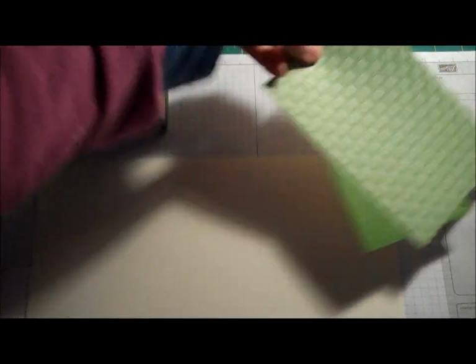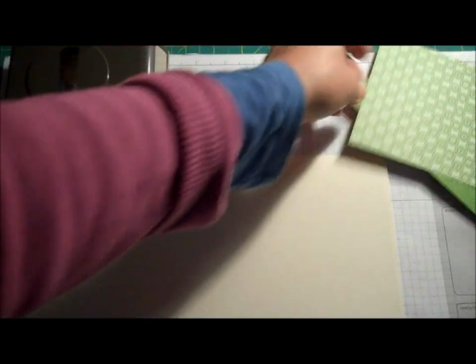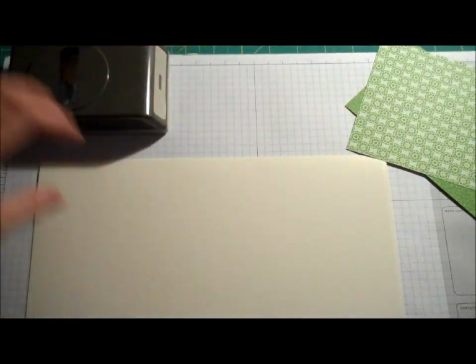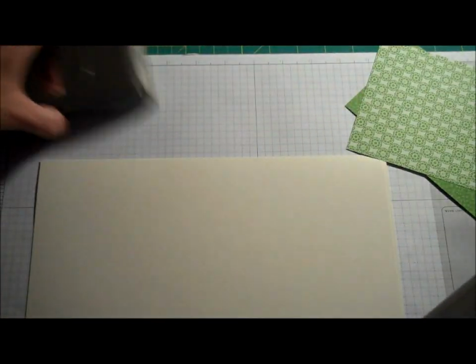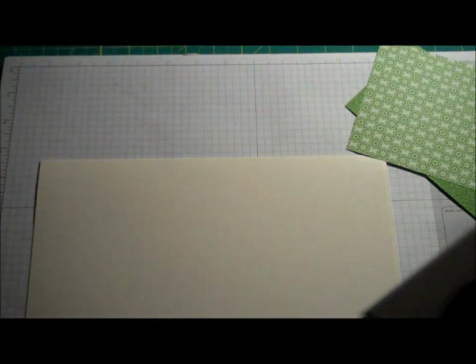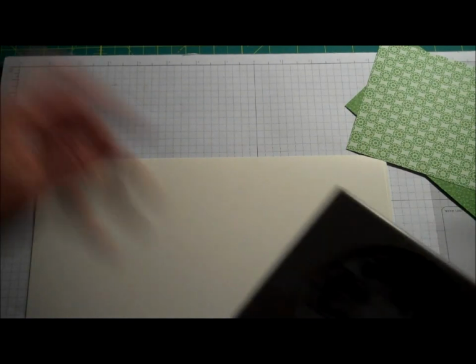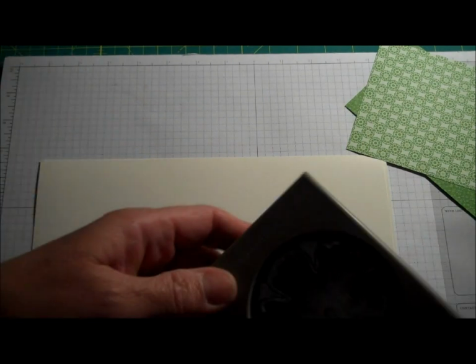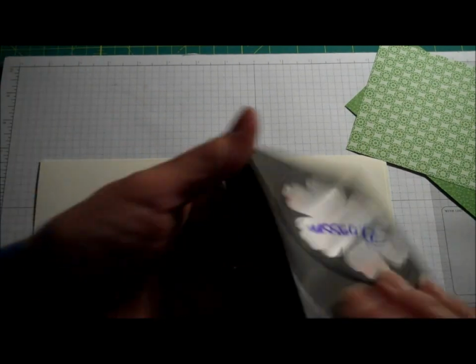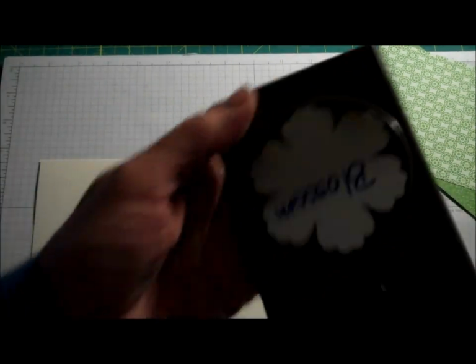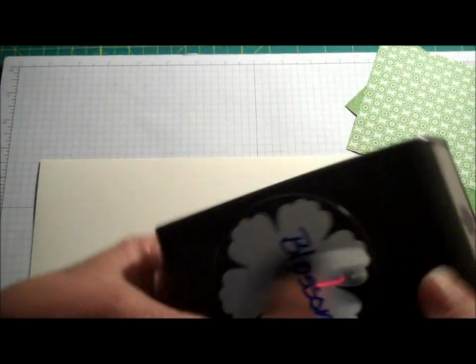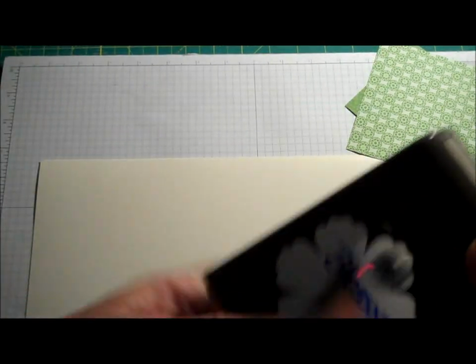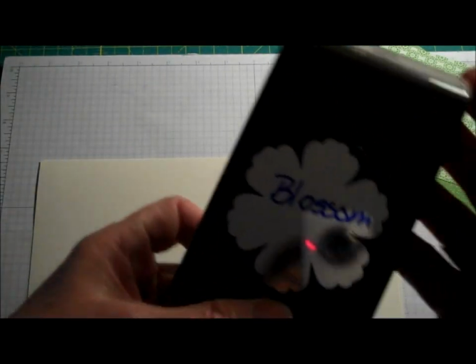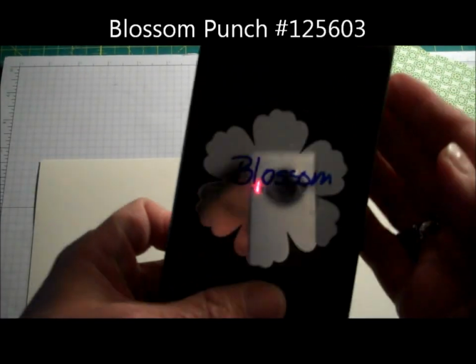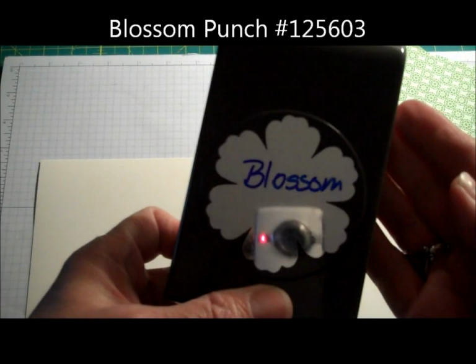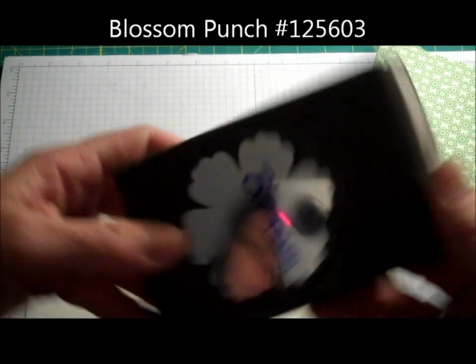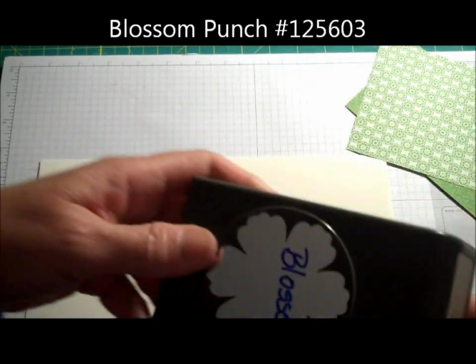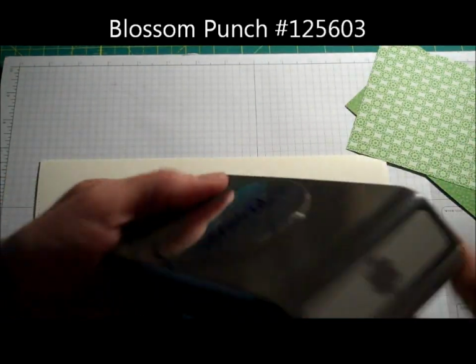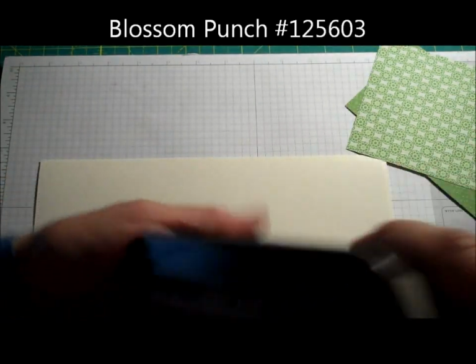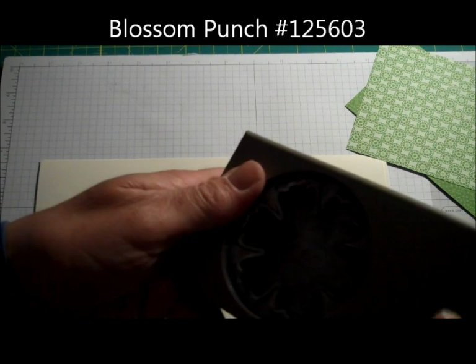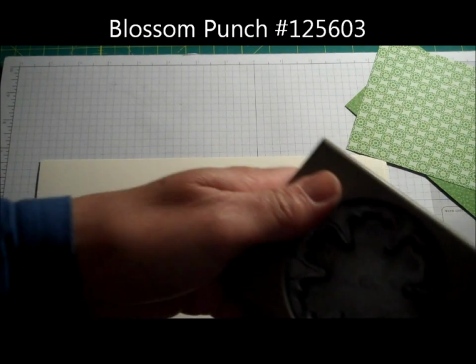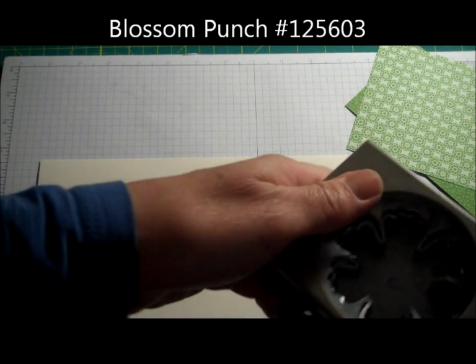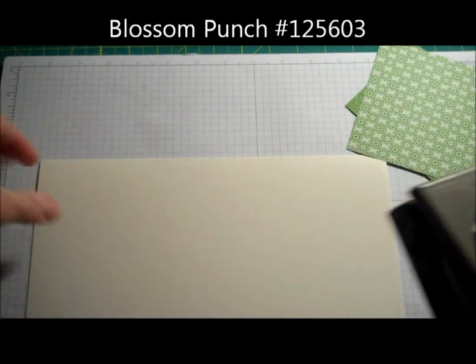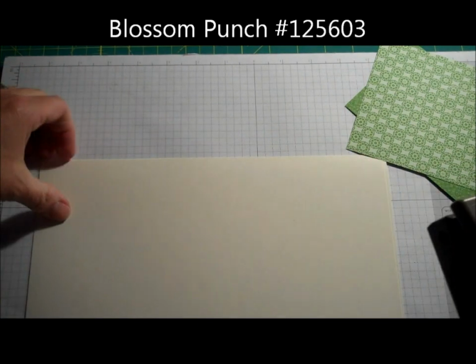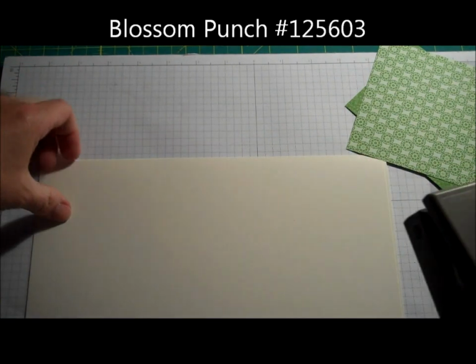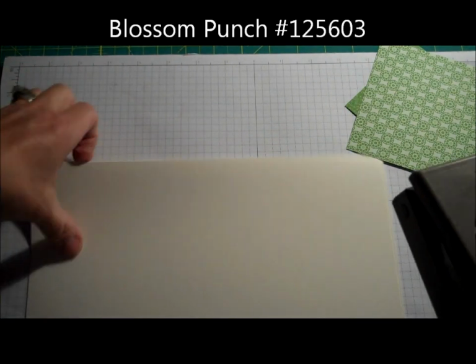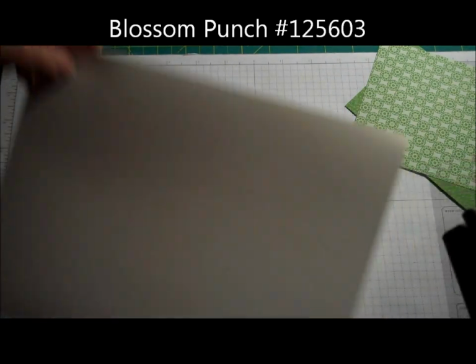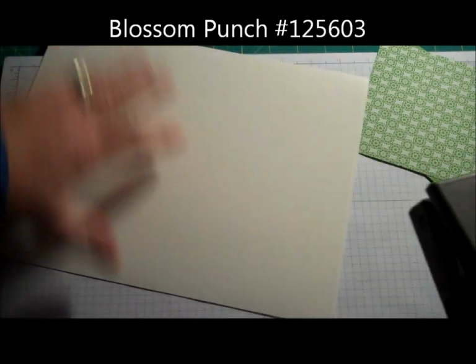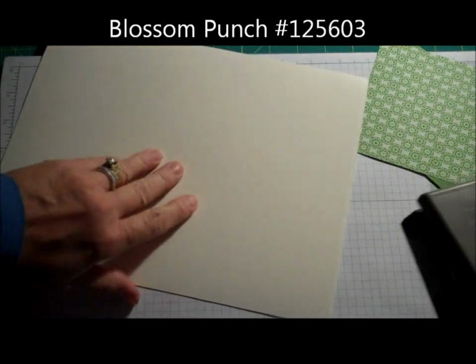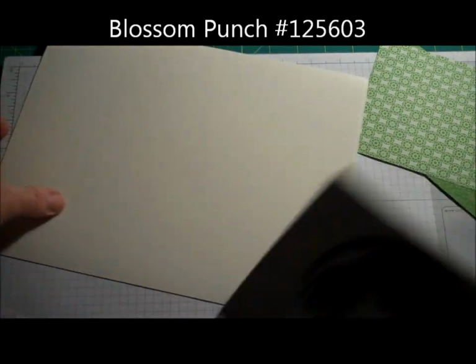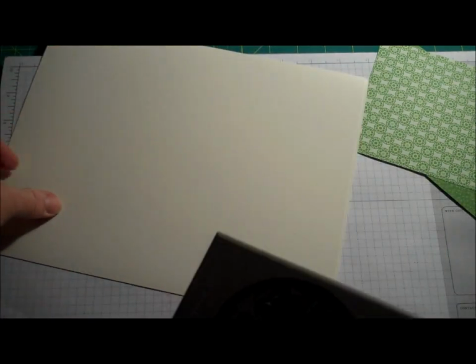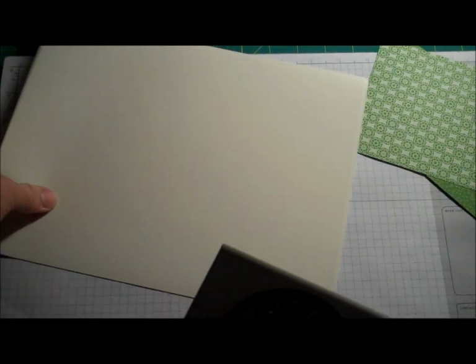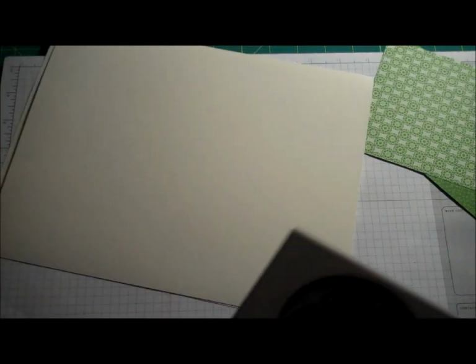It's just a fun little thing that you can add to your cards. I have my Blossom Punch — it looks like this. I love the Blossom Punch. It goes with the Mixed Bunch set. There are a couple of sets that this actually goes with.